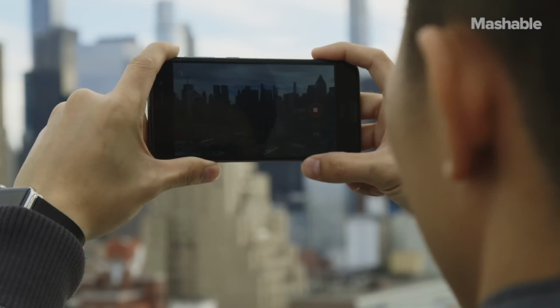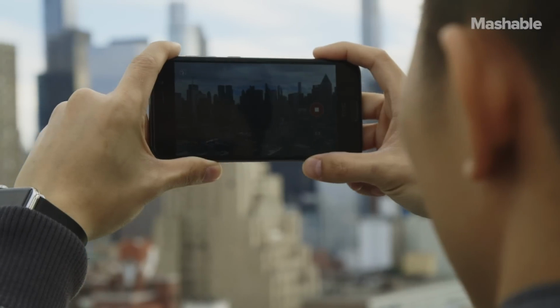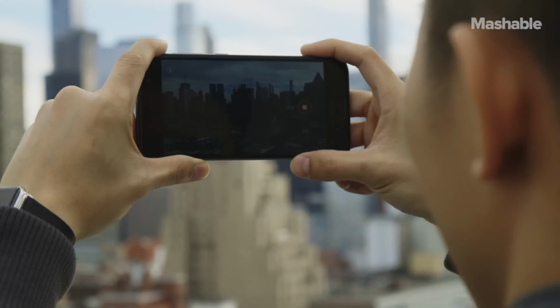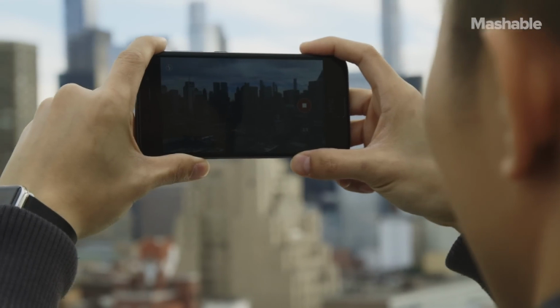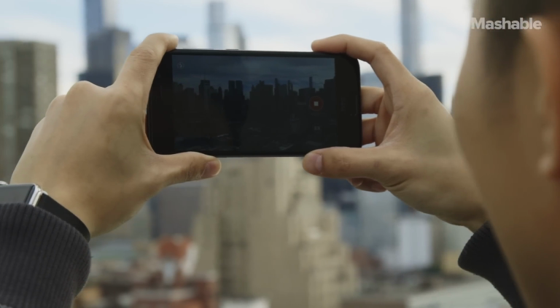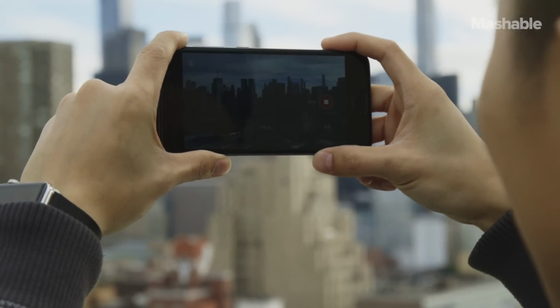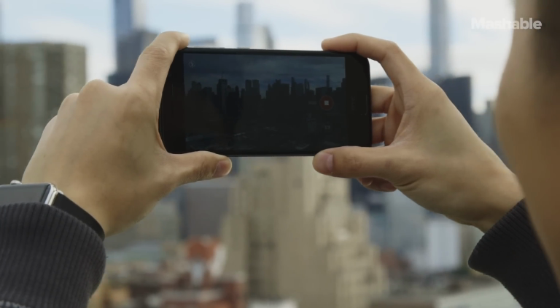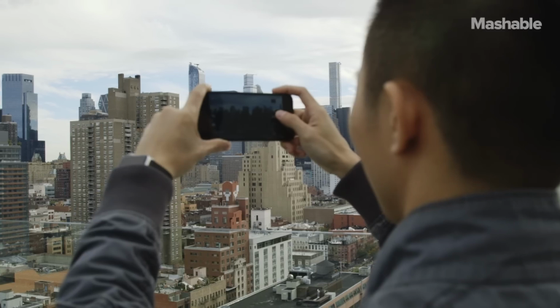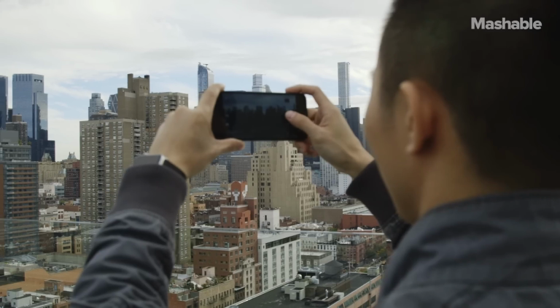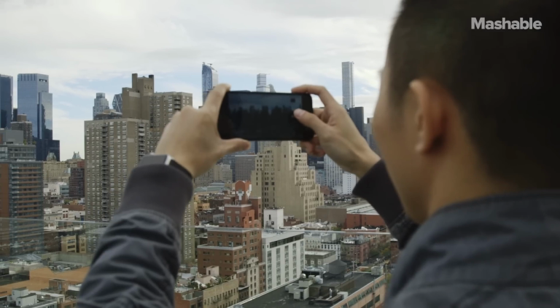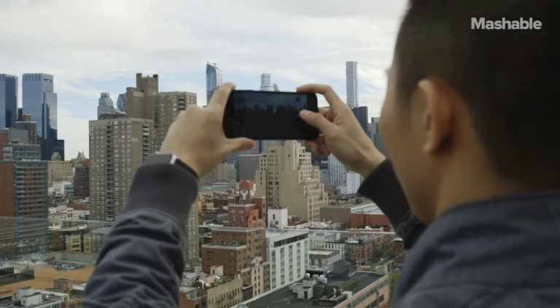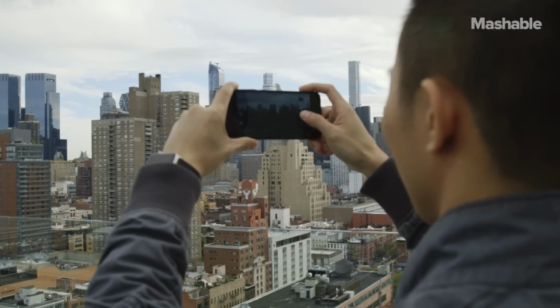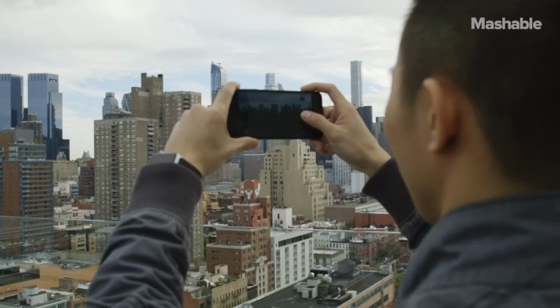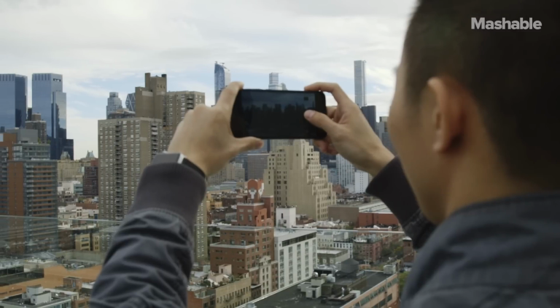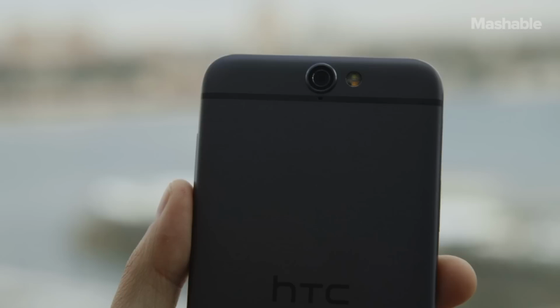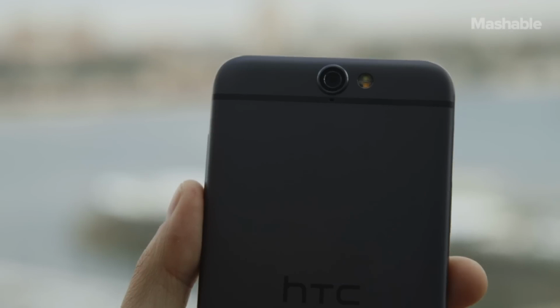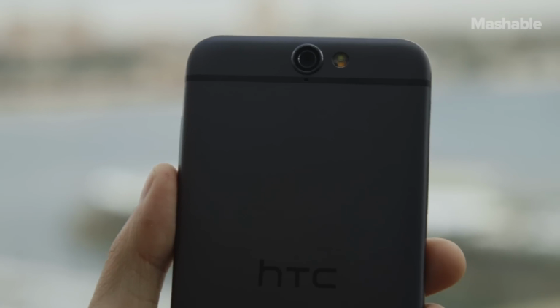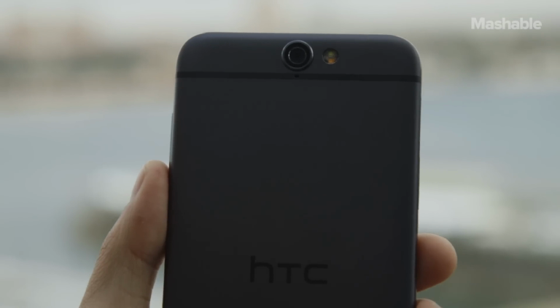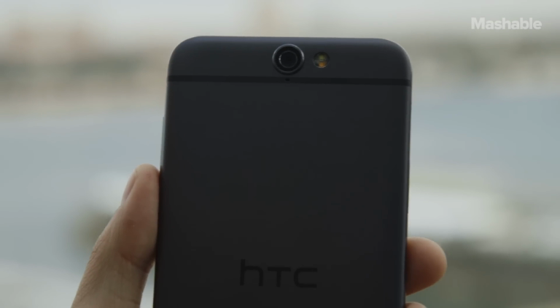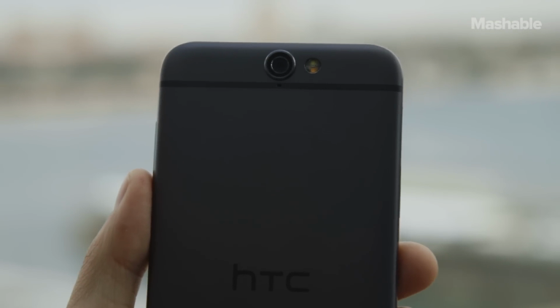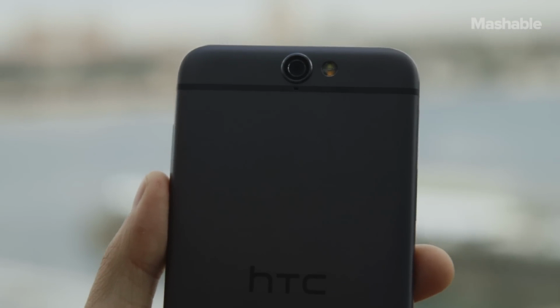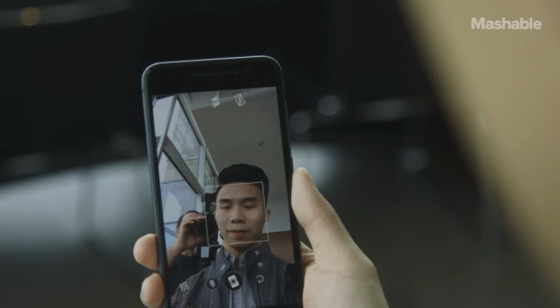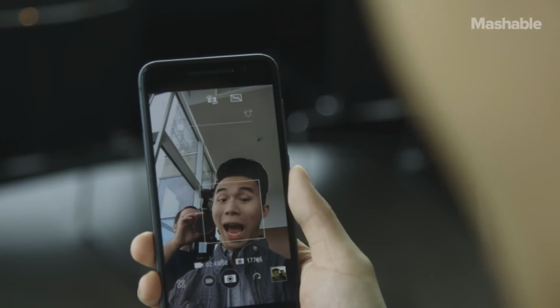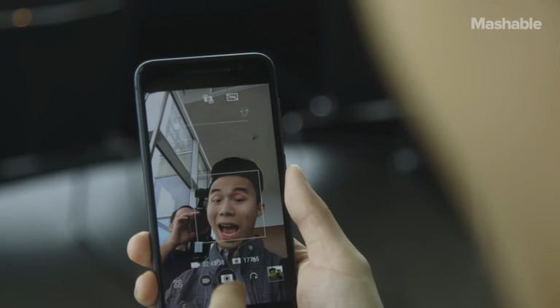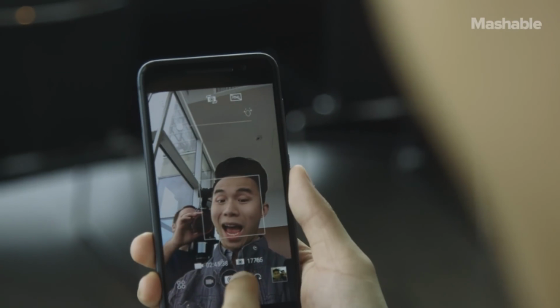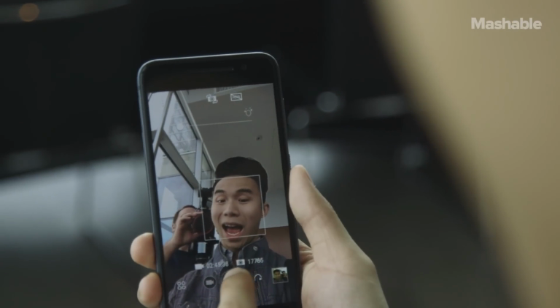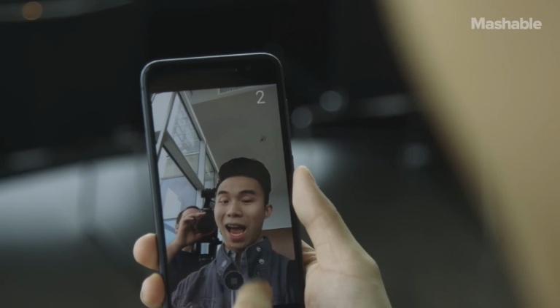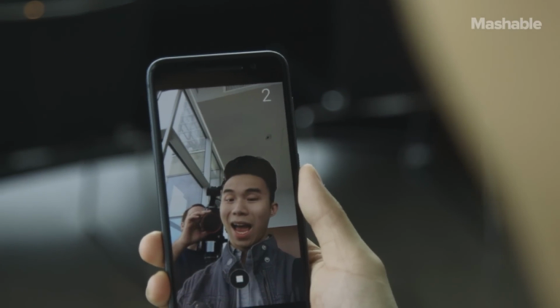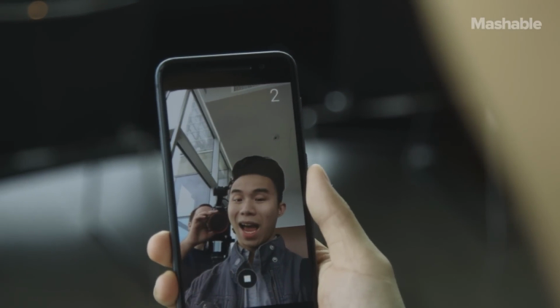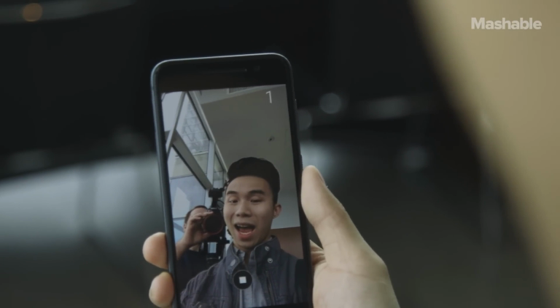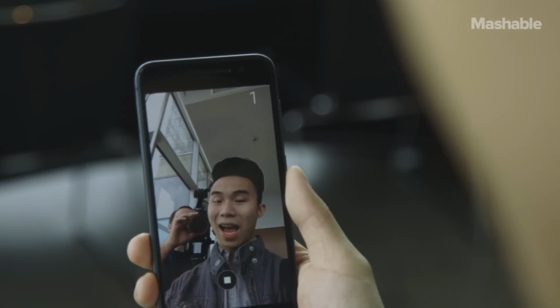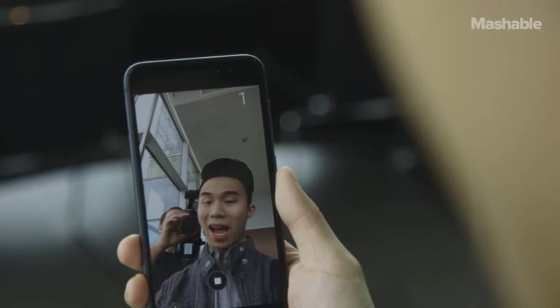The 13-megapixel camera with optical image stabilization and dual LED flash is center-aligned instead of being in the corner, and there's a 4-megapixel ultrapixel camera on the front for selfies.